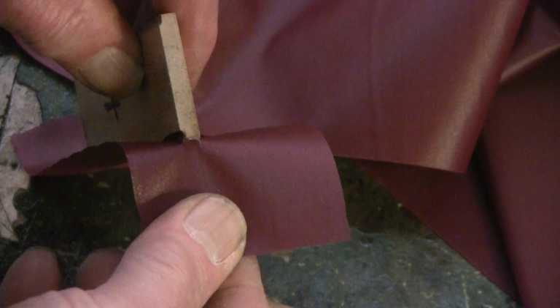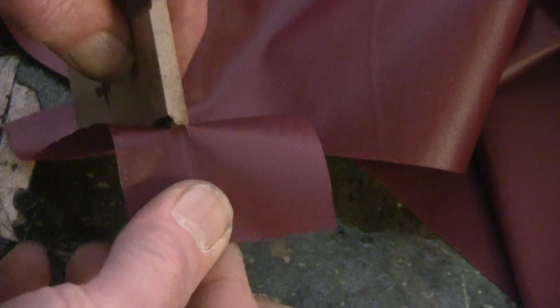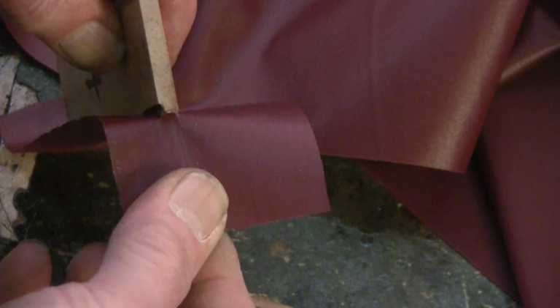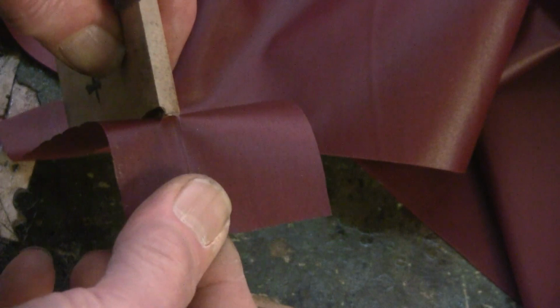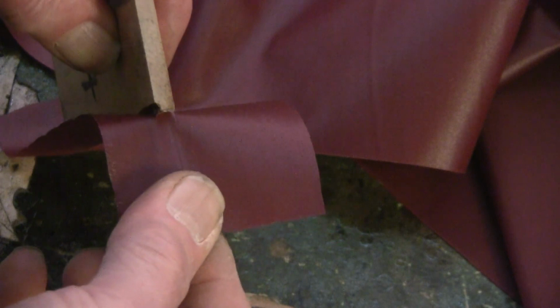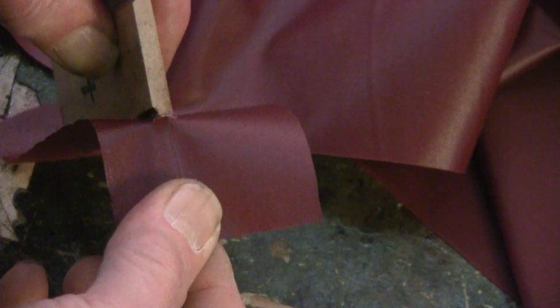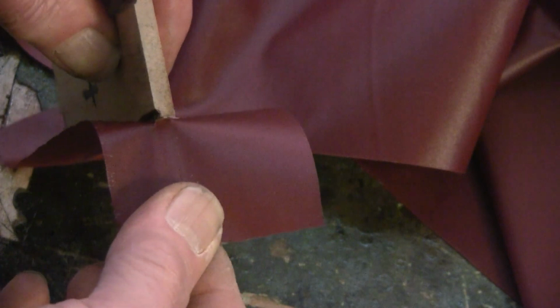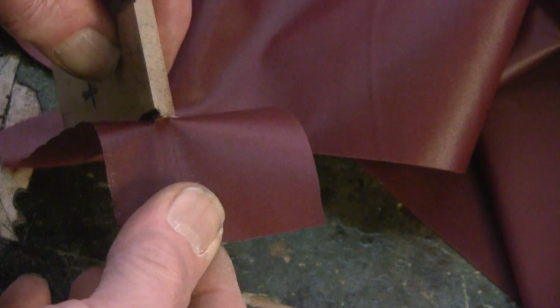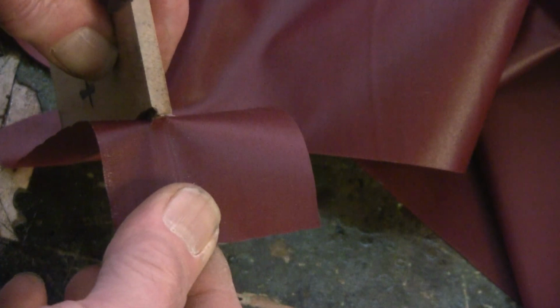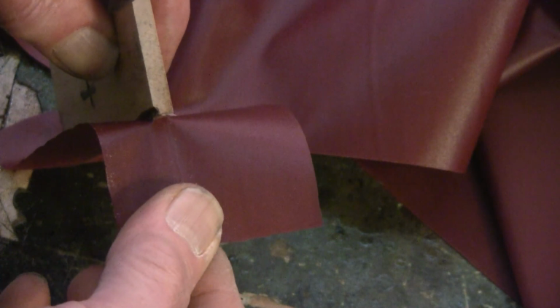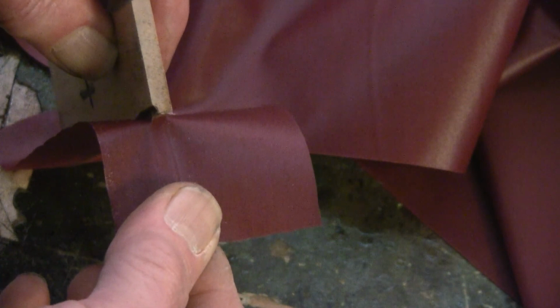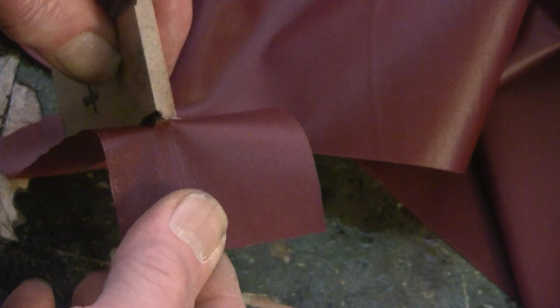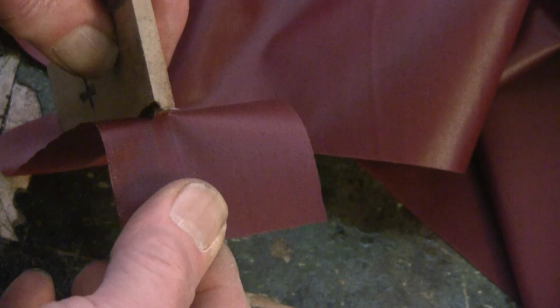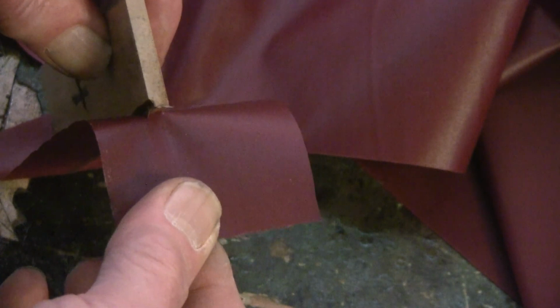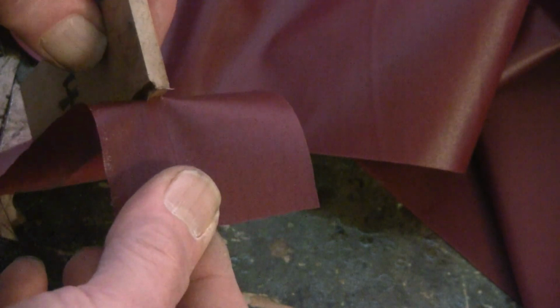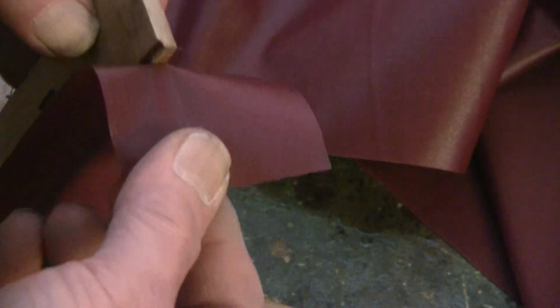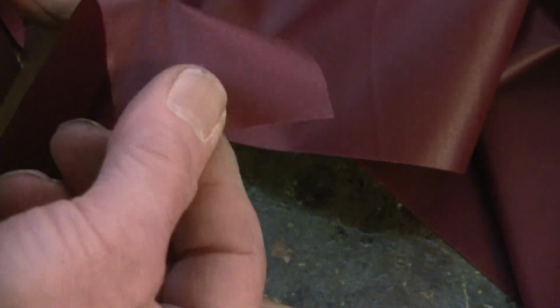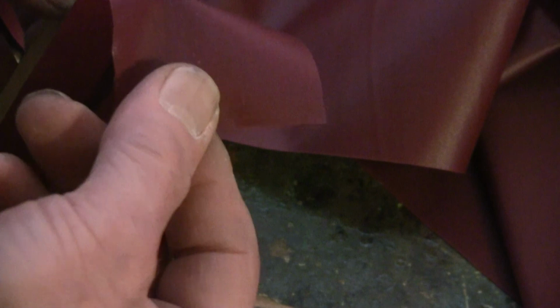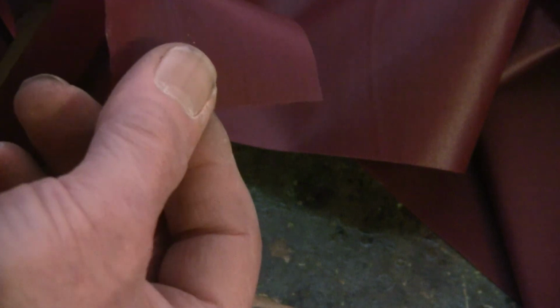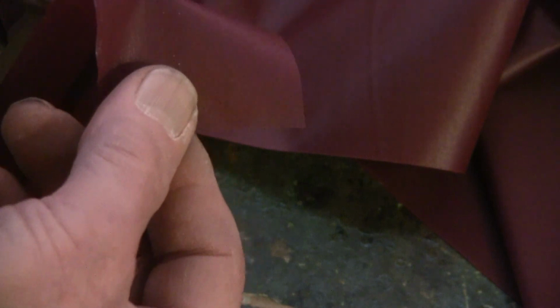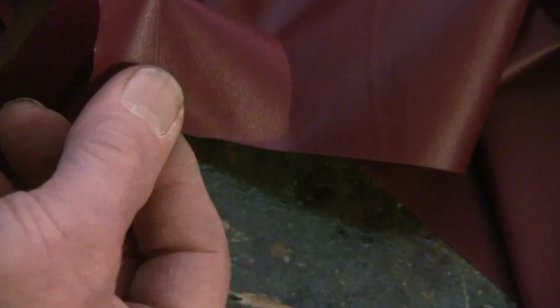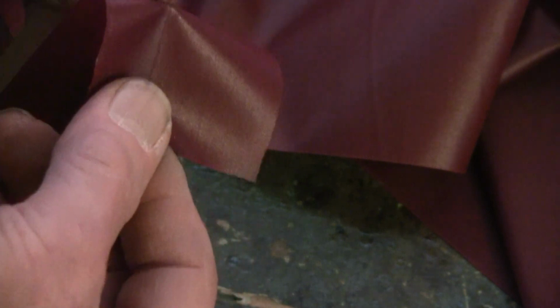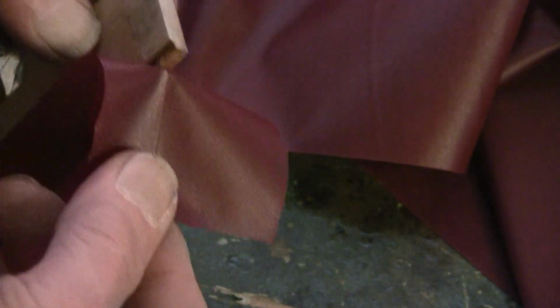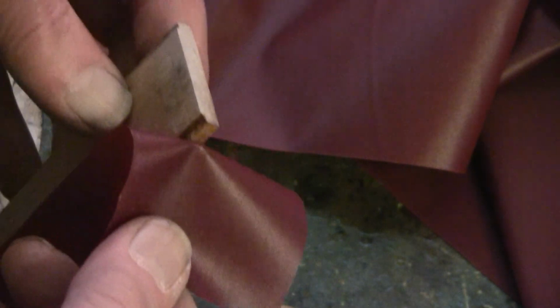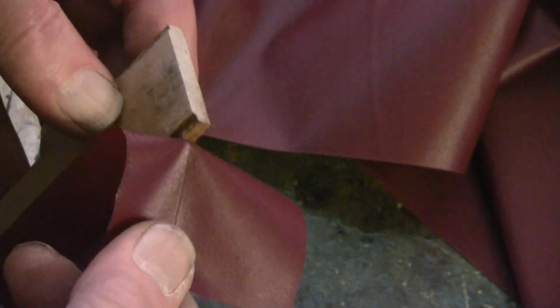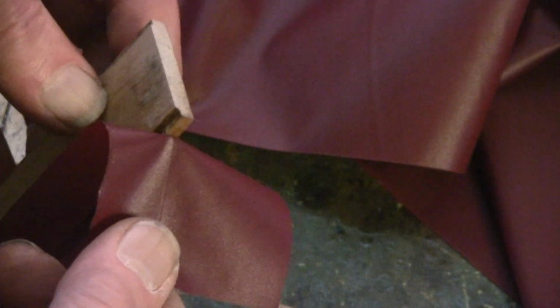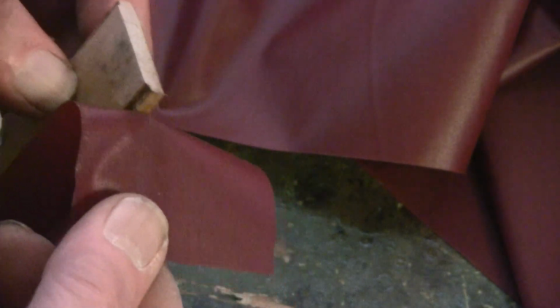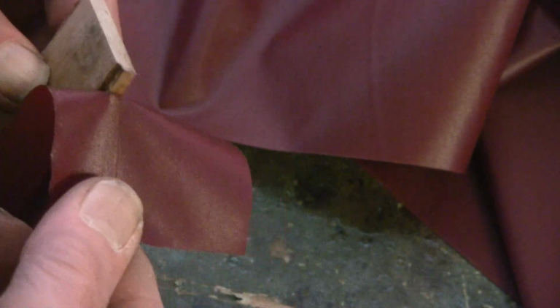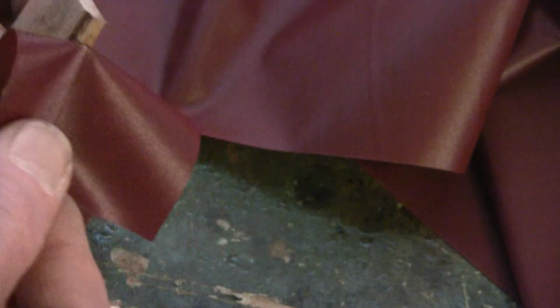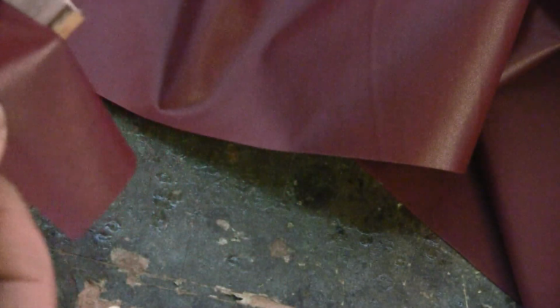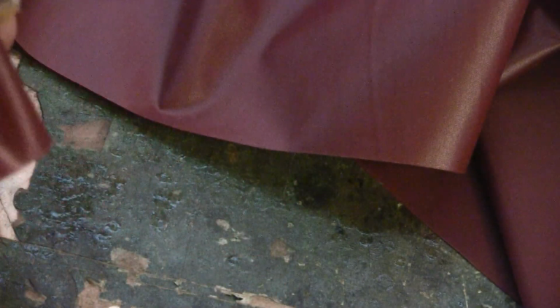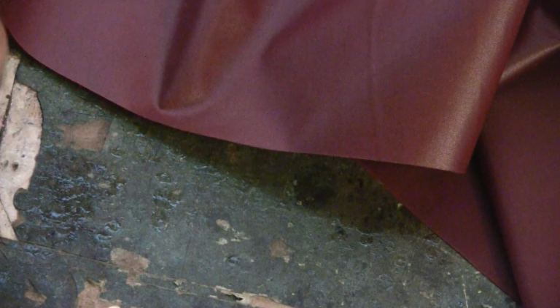I'm pulling harder and harder. And you can see that it comes off fairly easily.